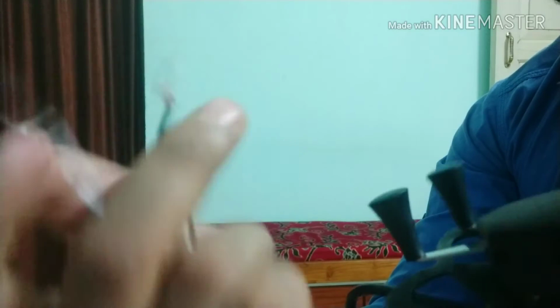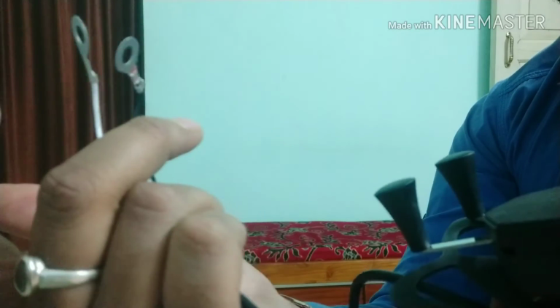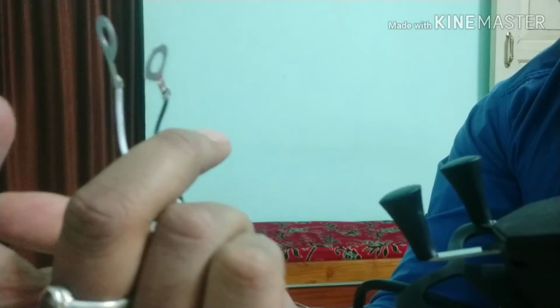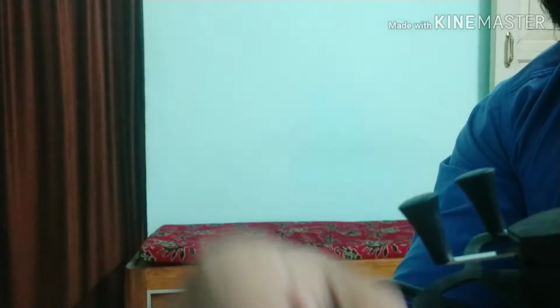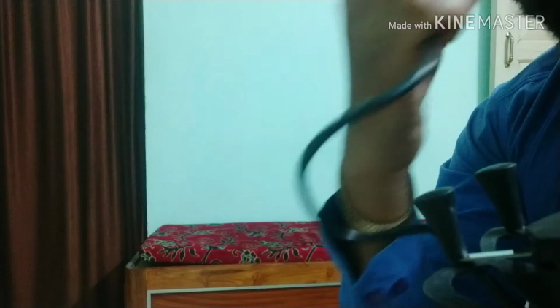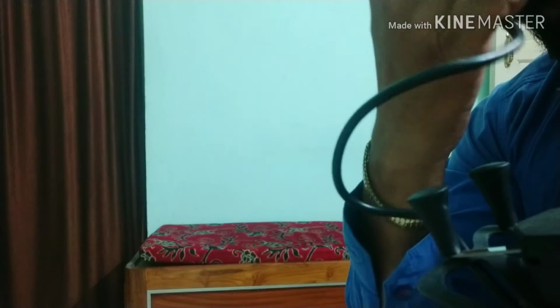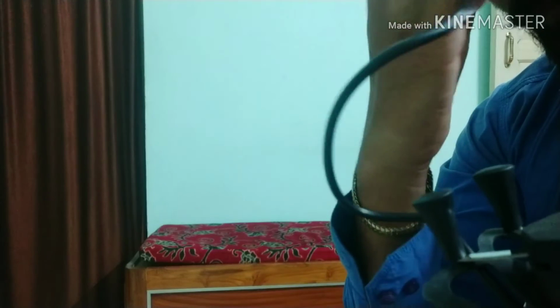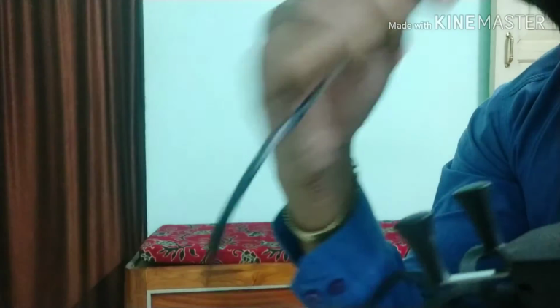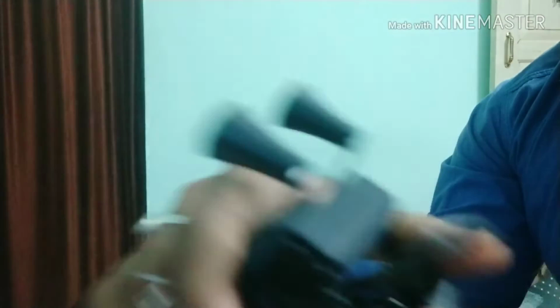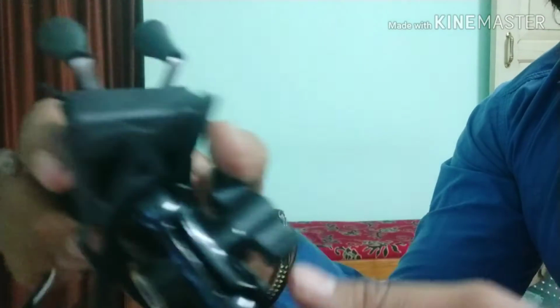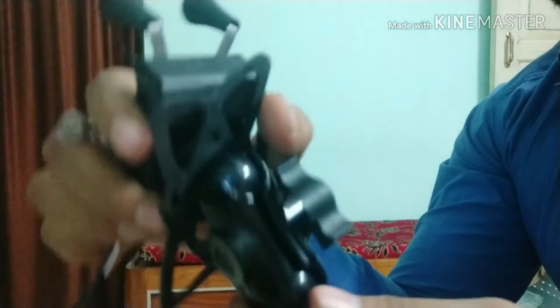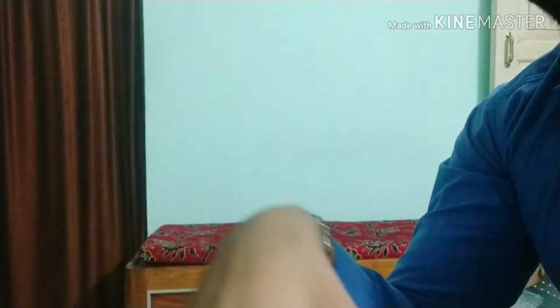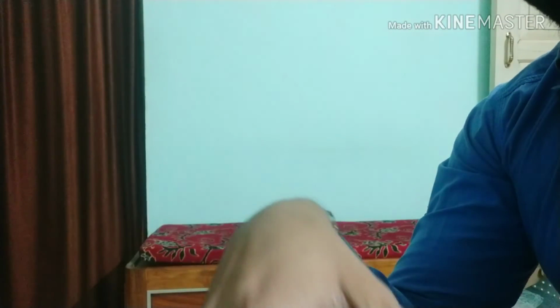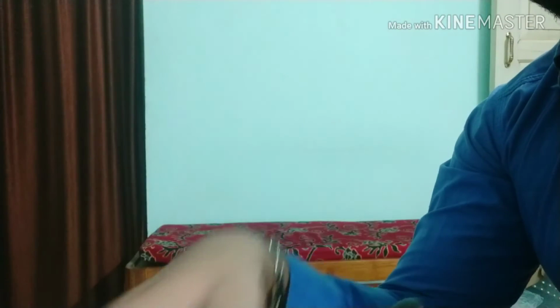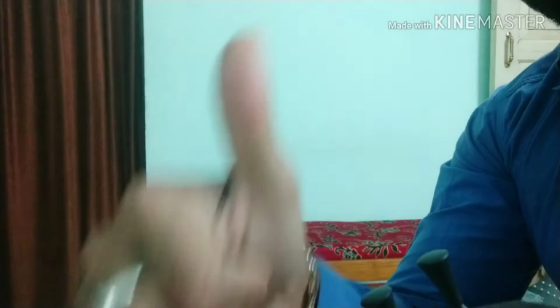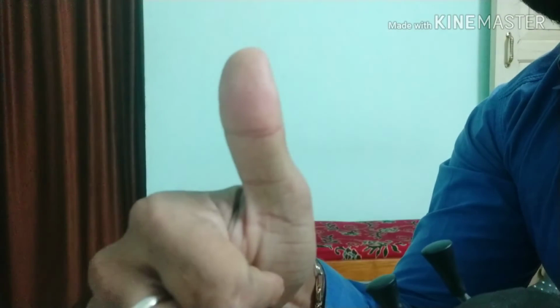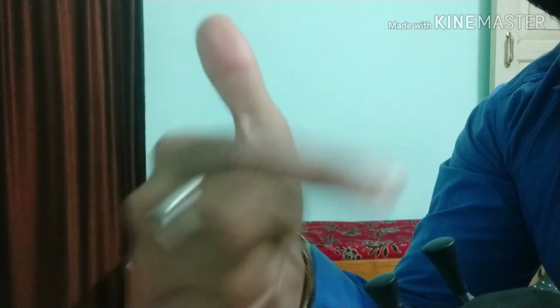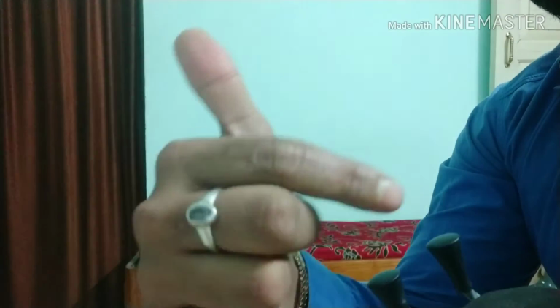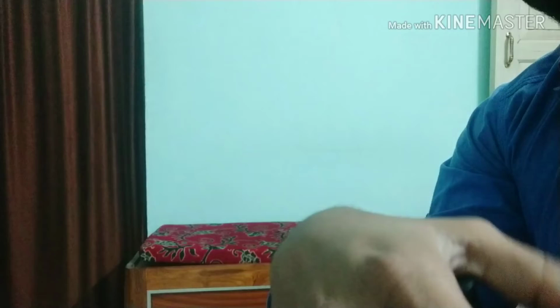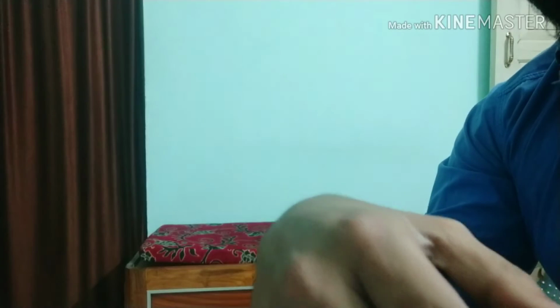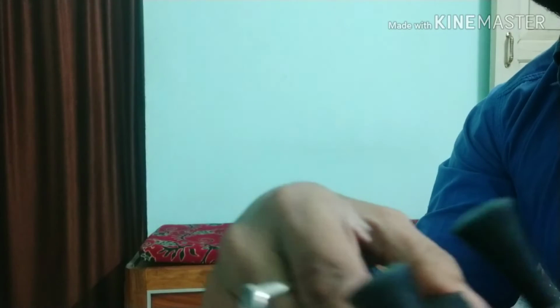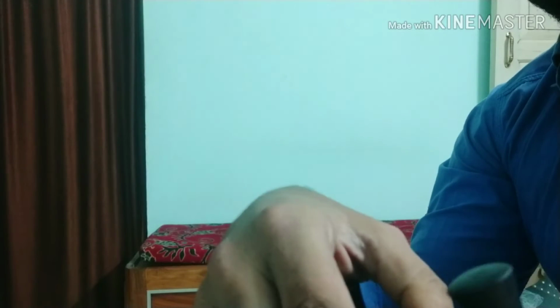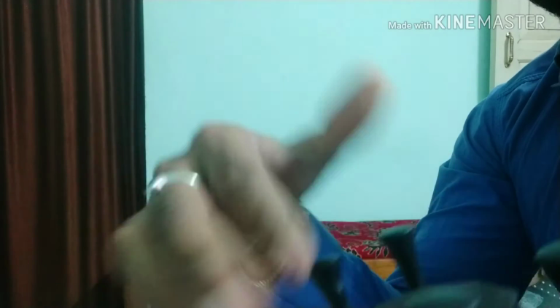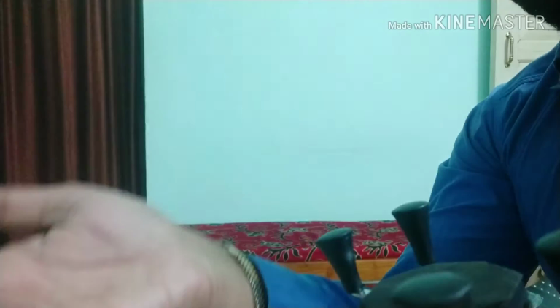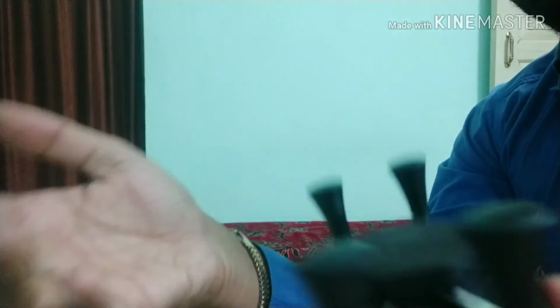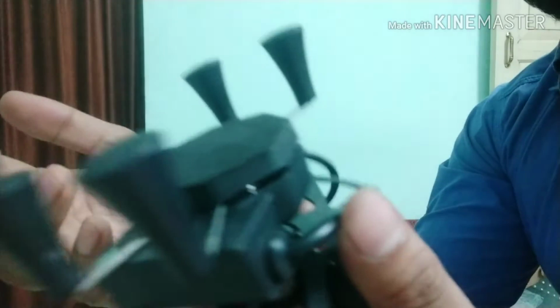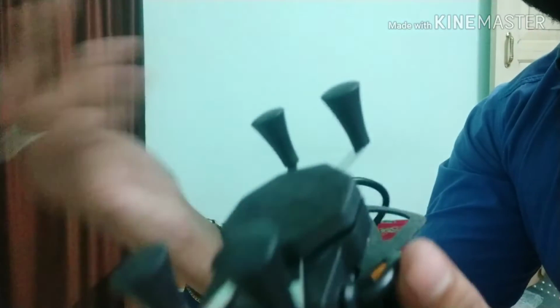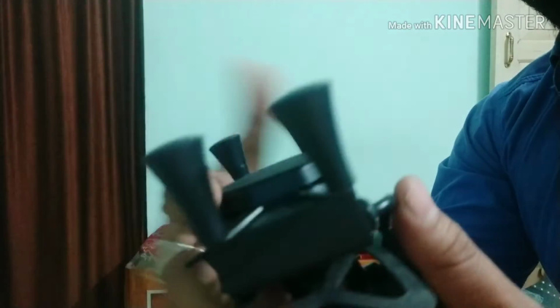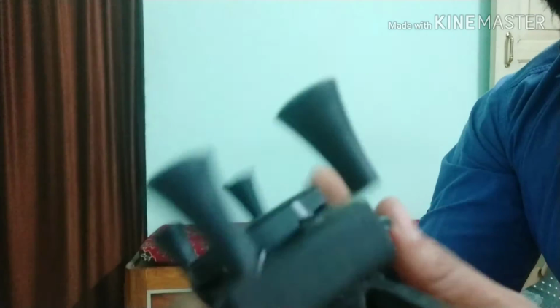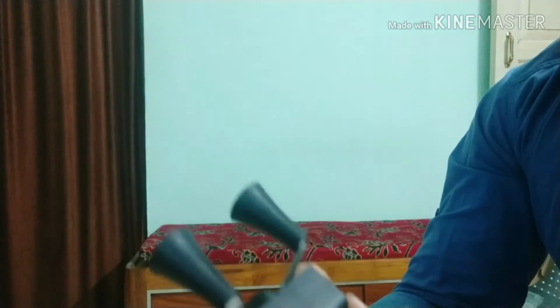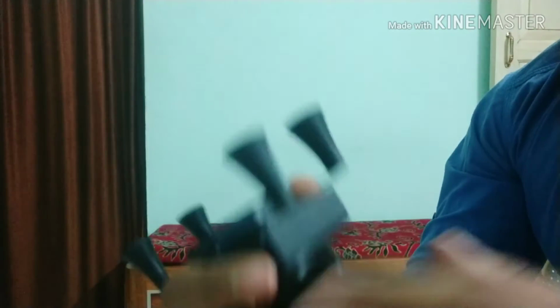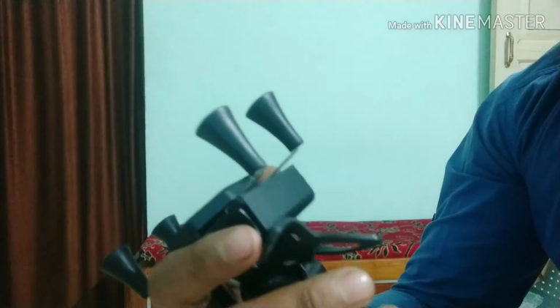It's a very good product — a big thumbs up from my side. So let's see how it looks after fitting on my bike.